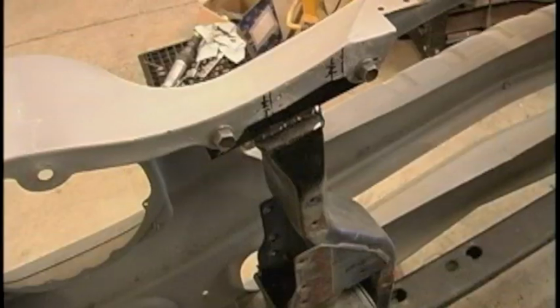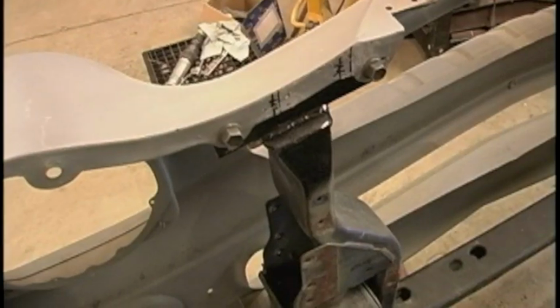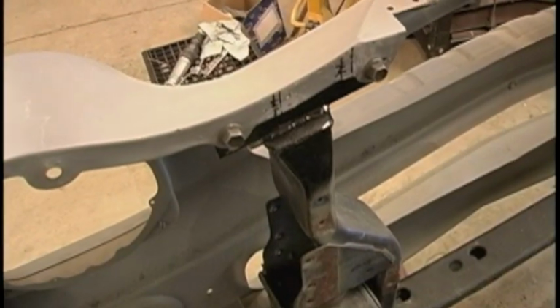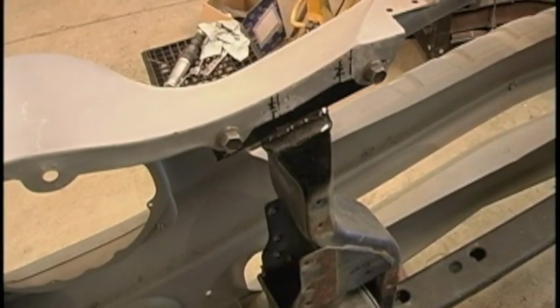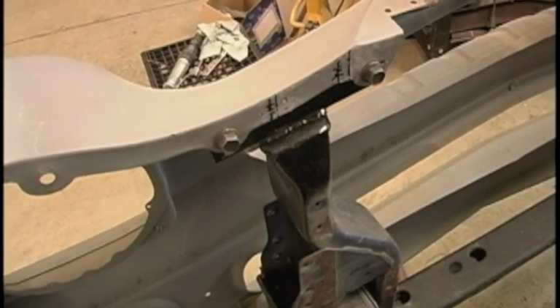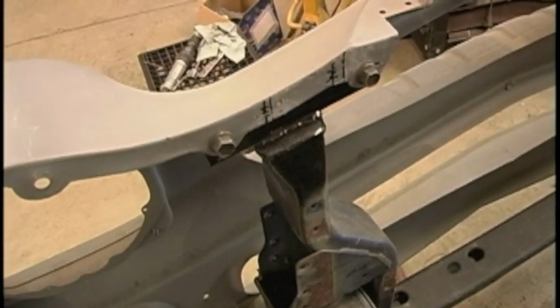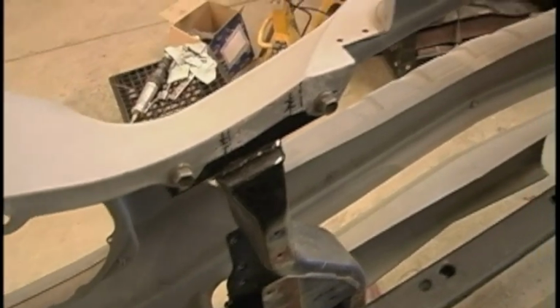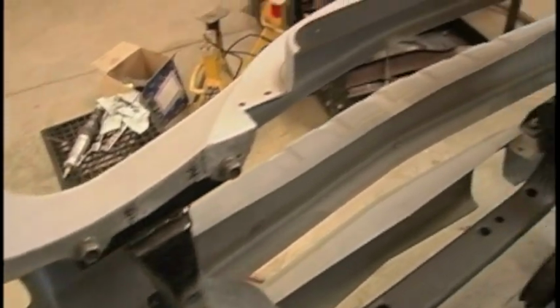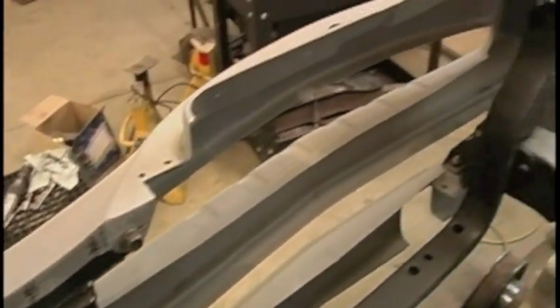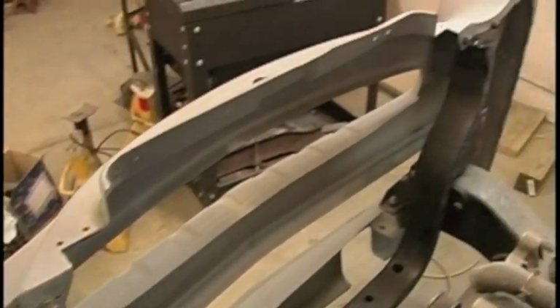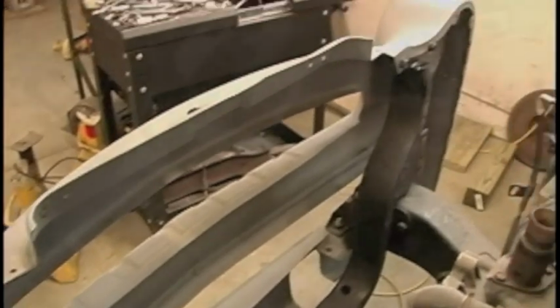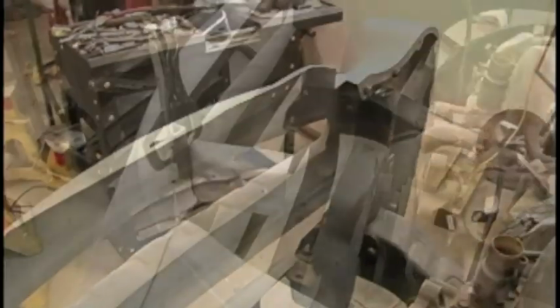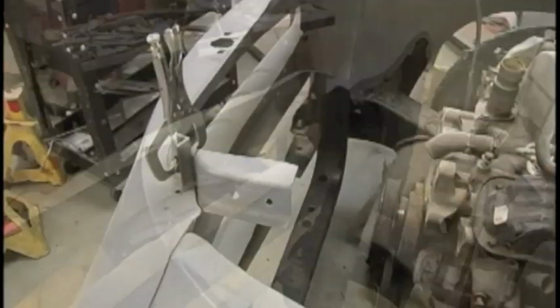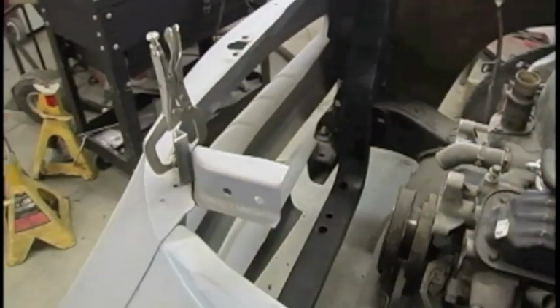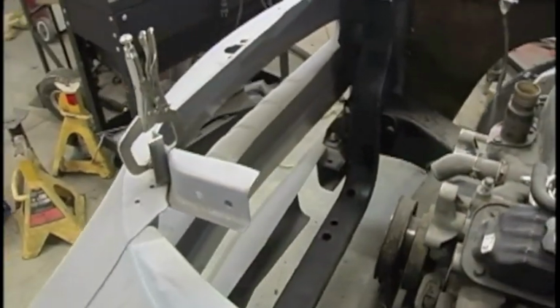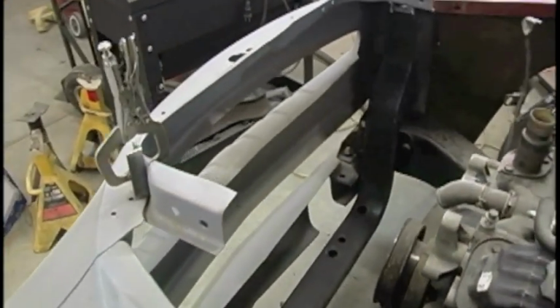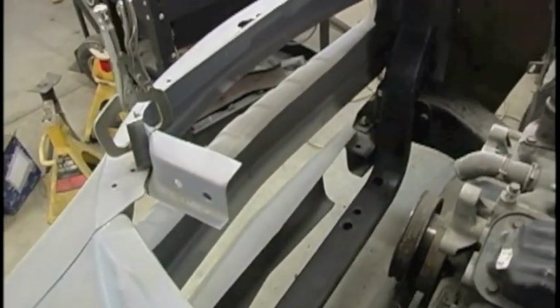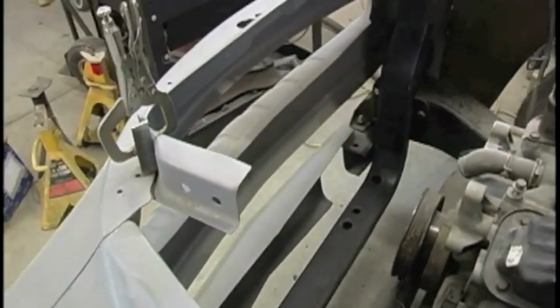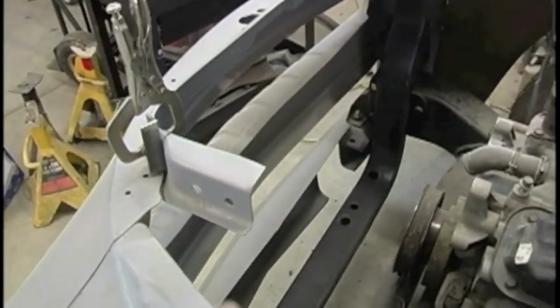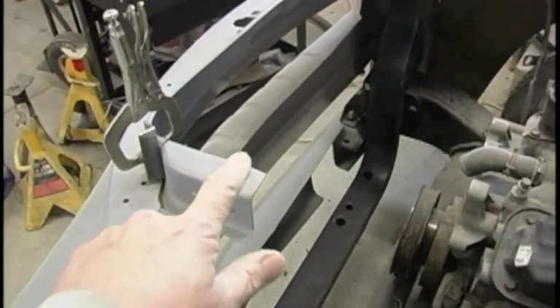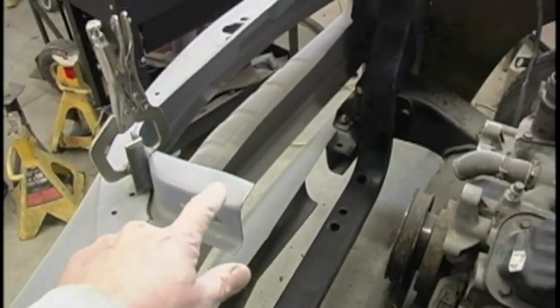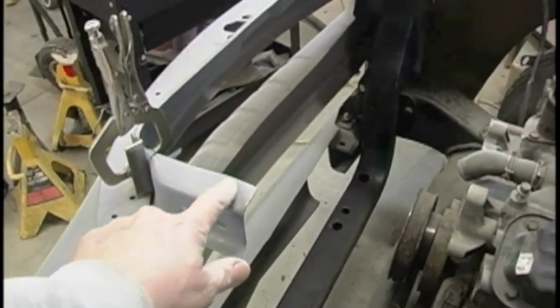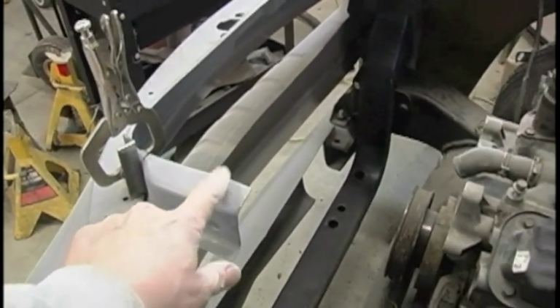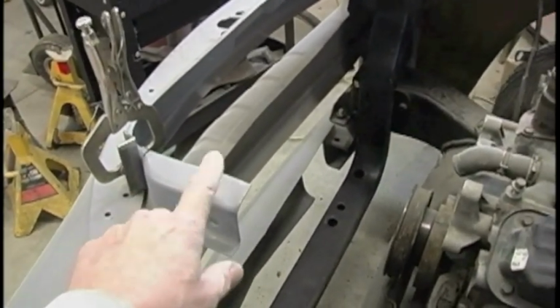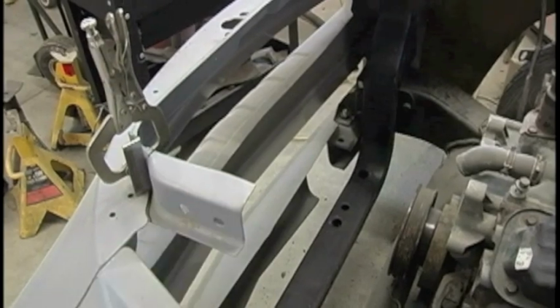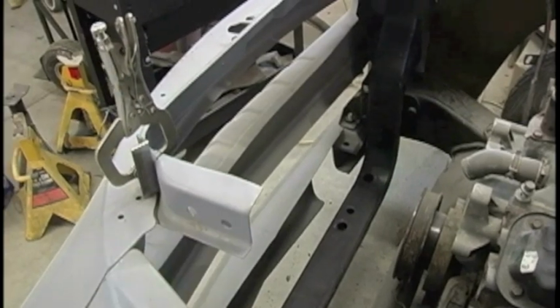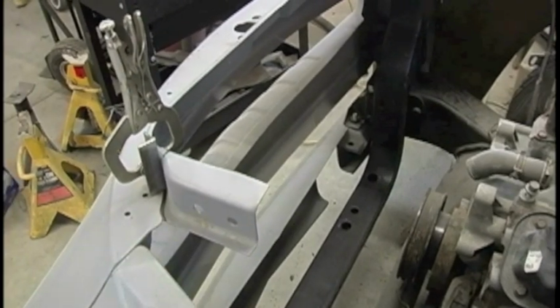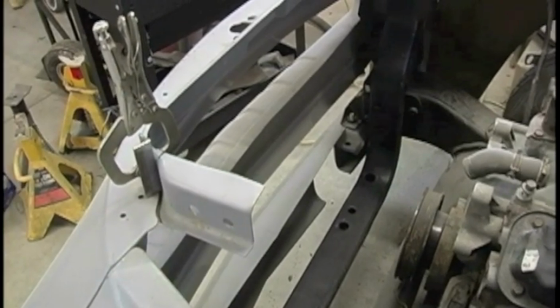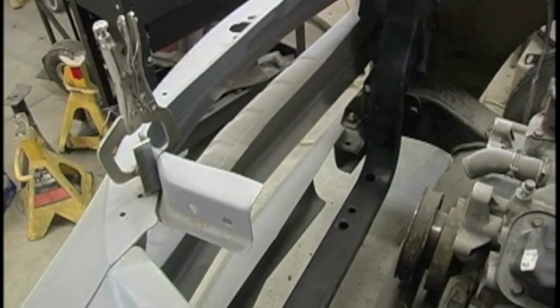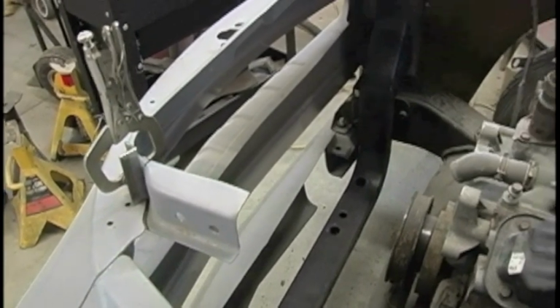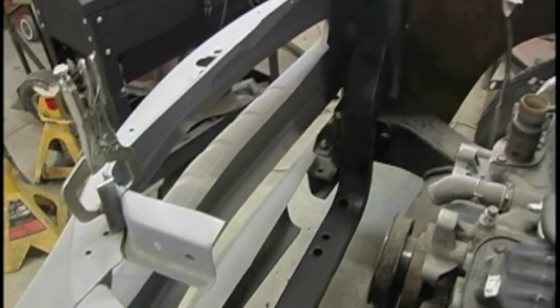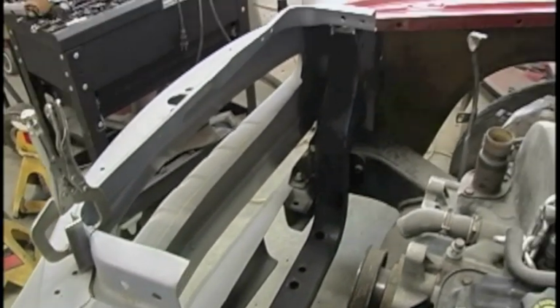Those bolts will come out — when I put the fenders on, the bolts will also go through the fenders. These pieces here are going to have to get cut out because they'll be in the way of the Dakota radiator.